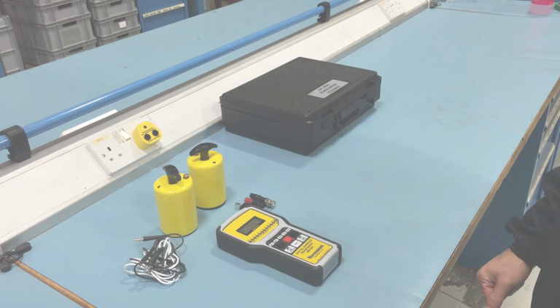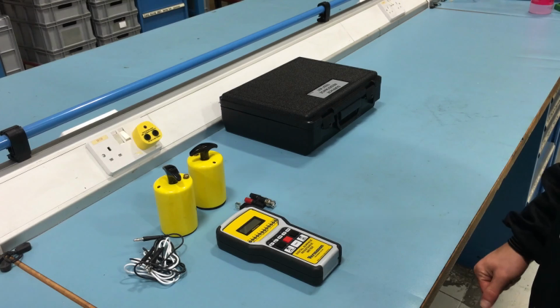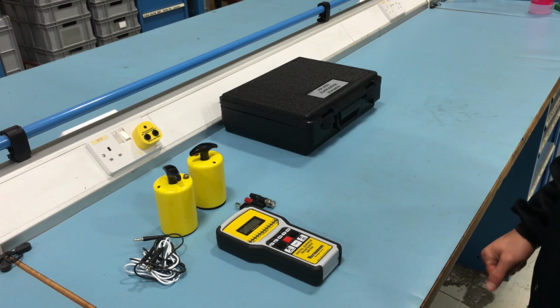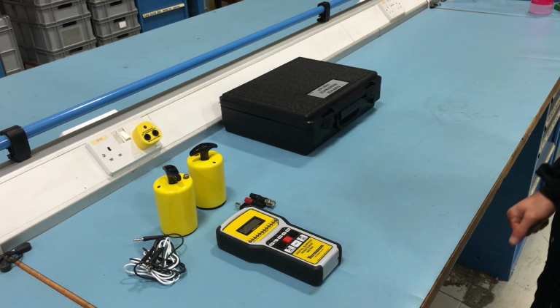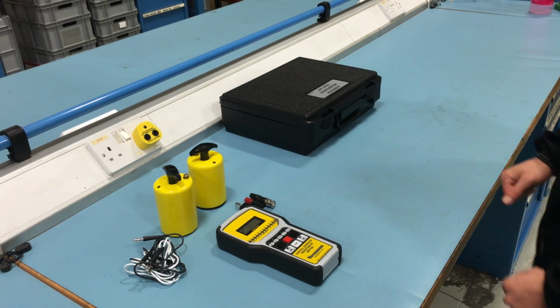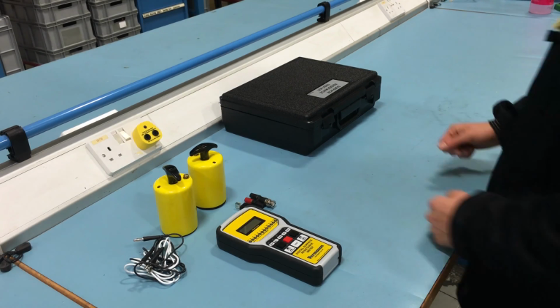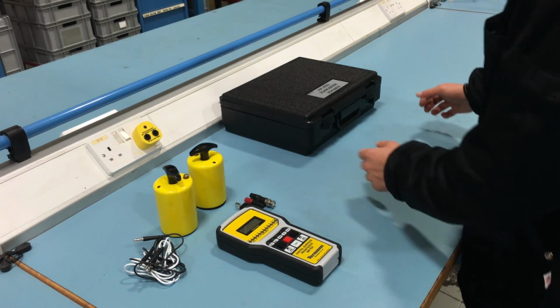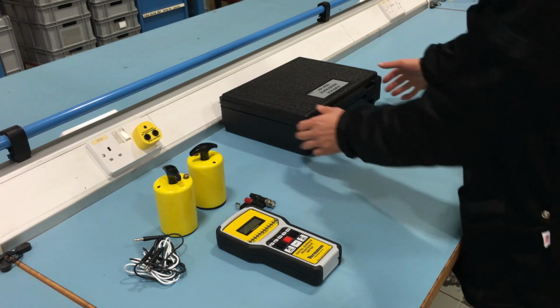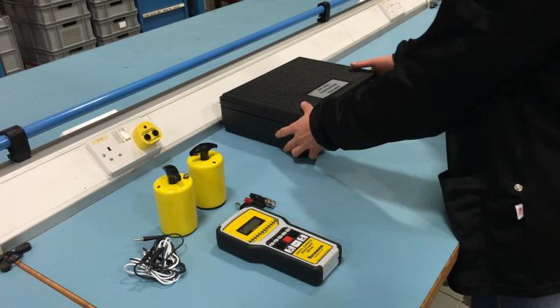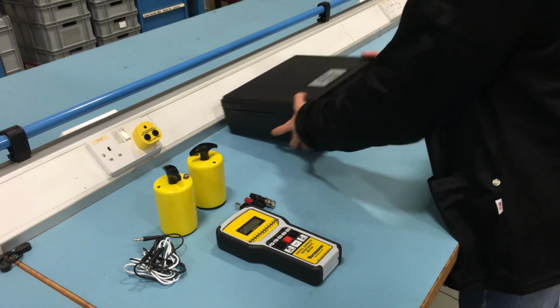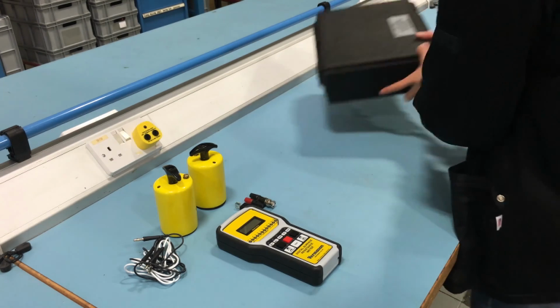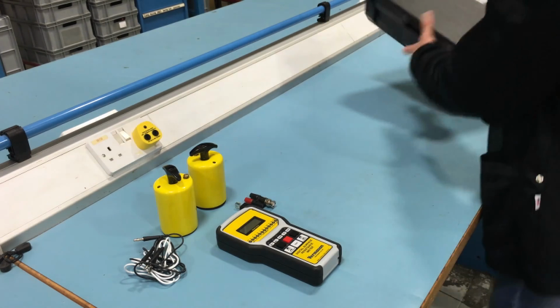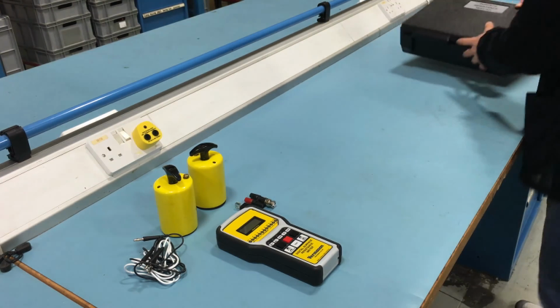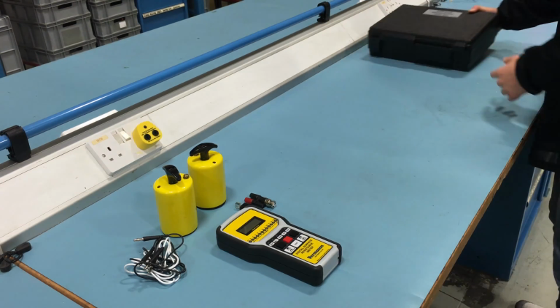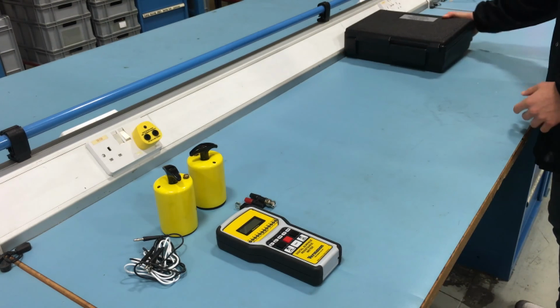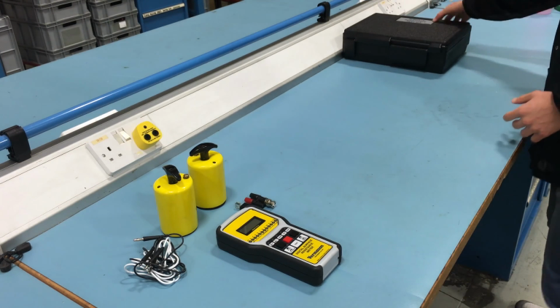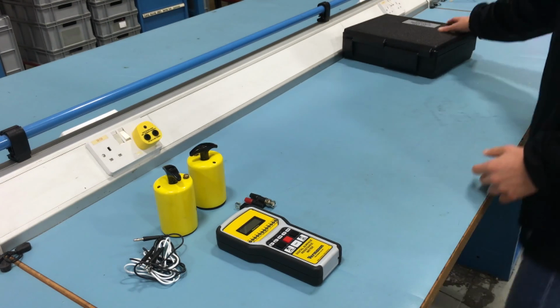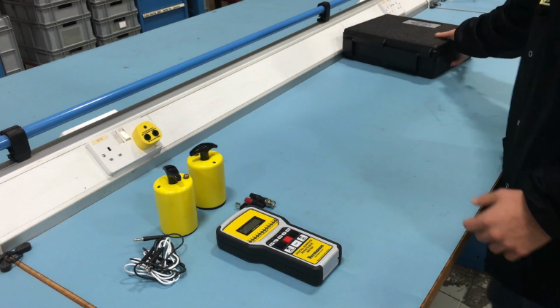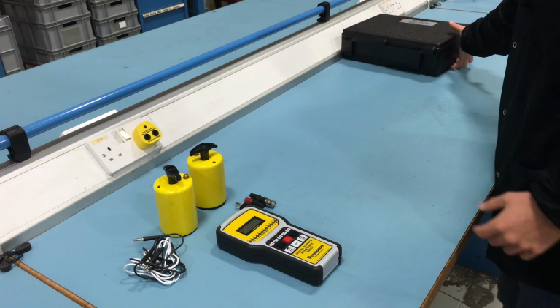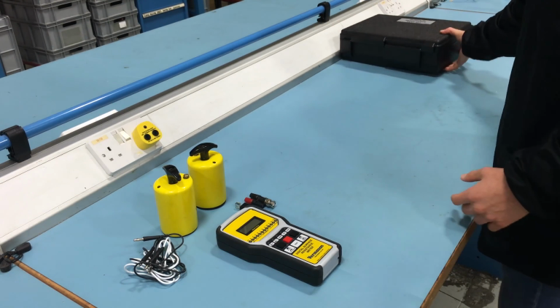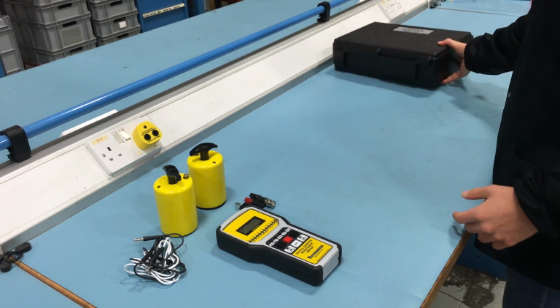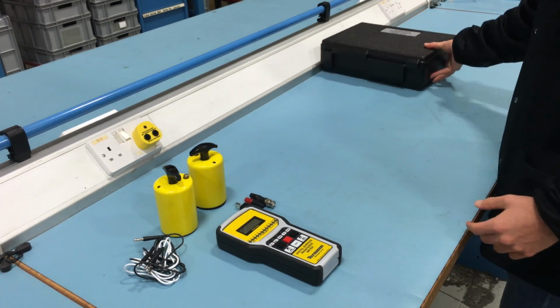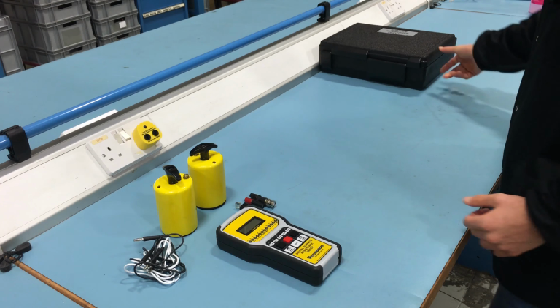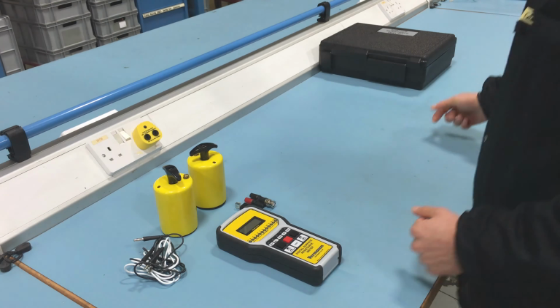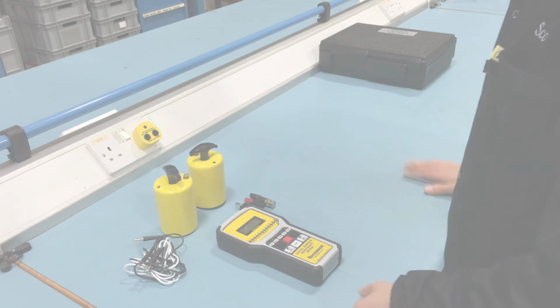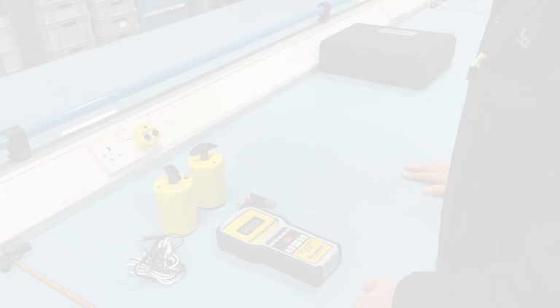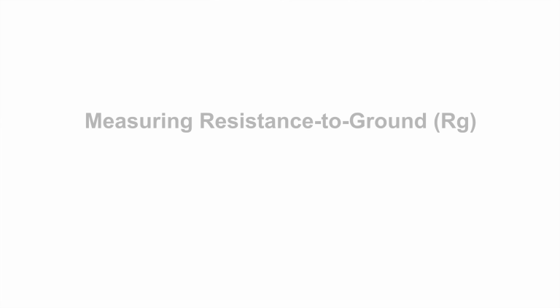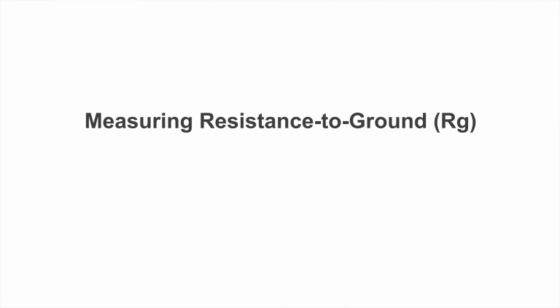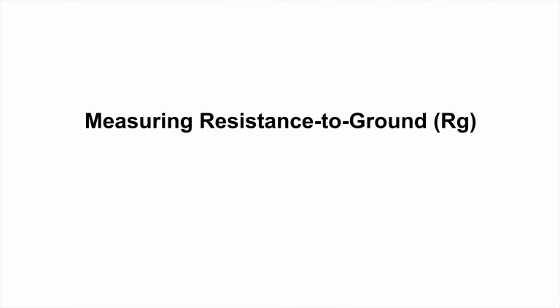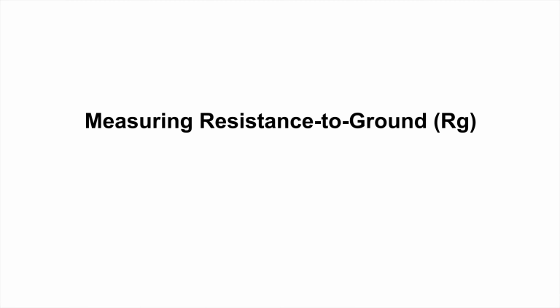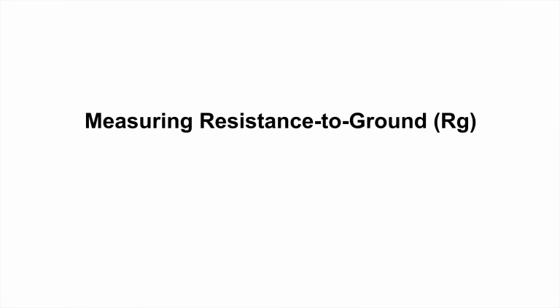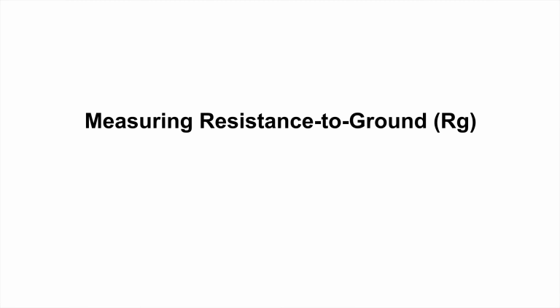To carry out any tests on a surface, first remove where possible all items from the surface, including ESD sensitive devices, but do not clean the surface prior to testing as this could affect the reading.